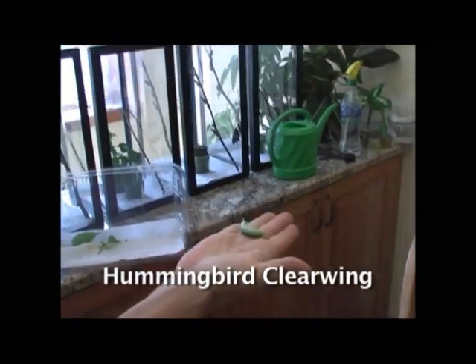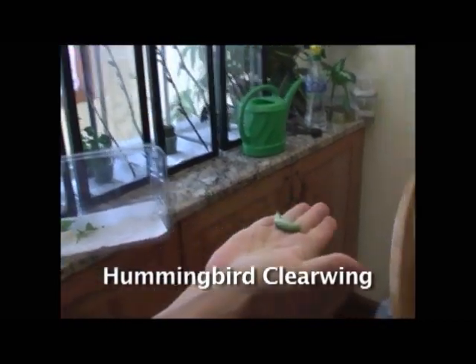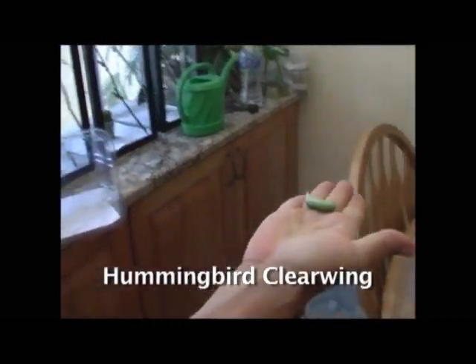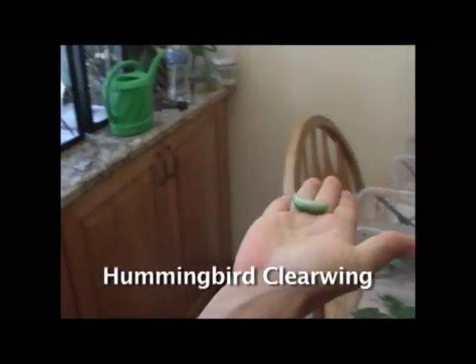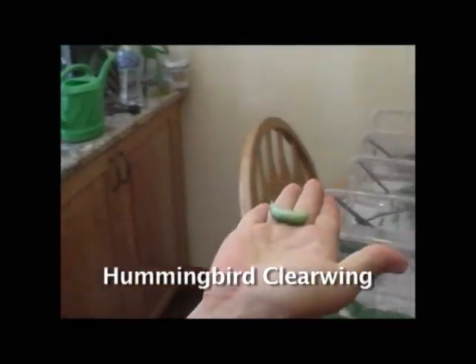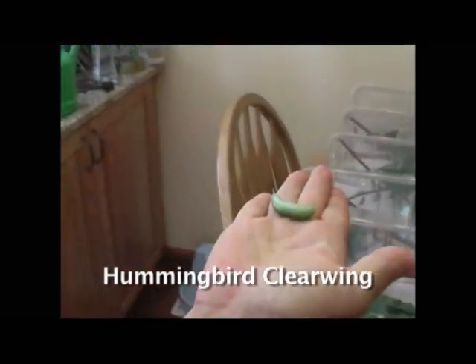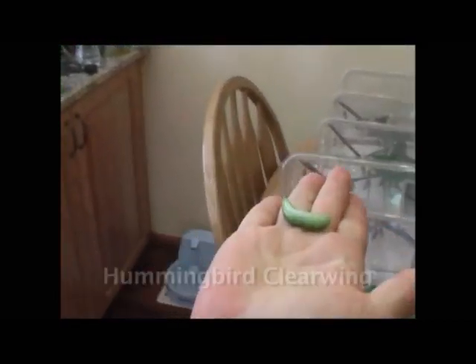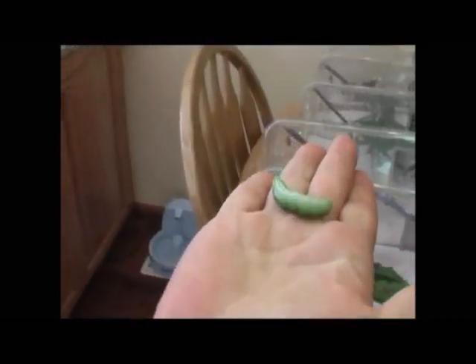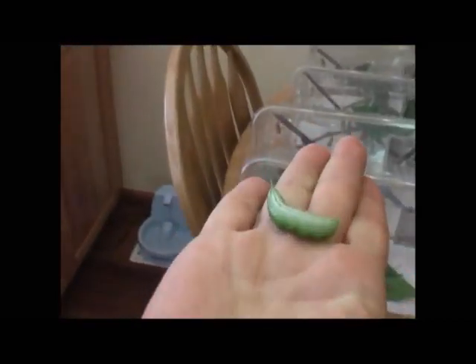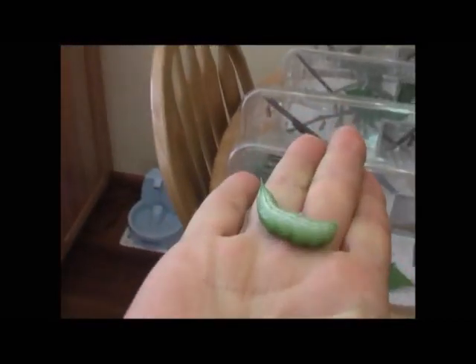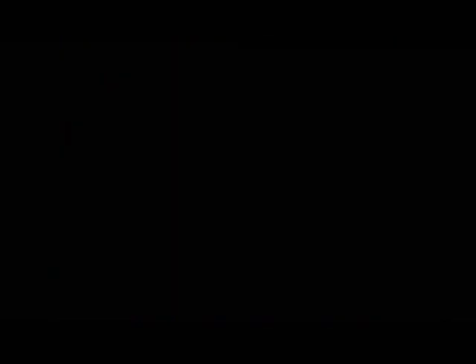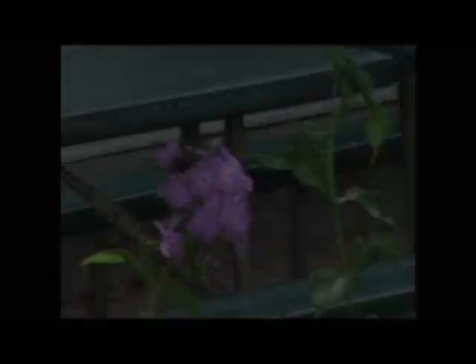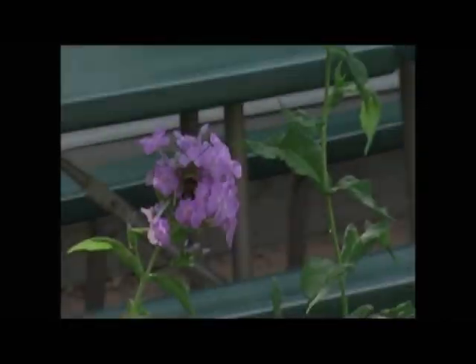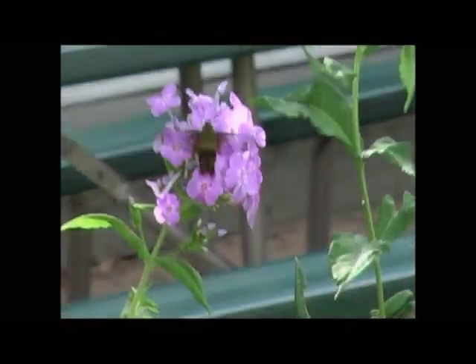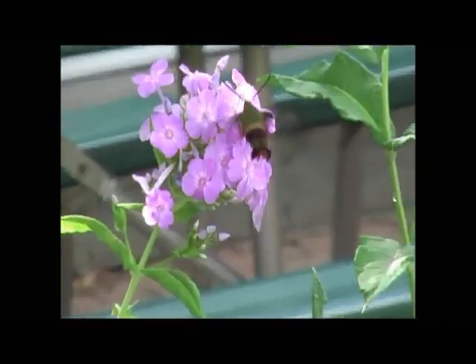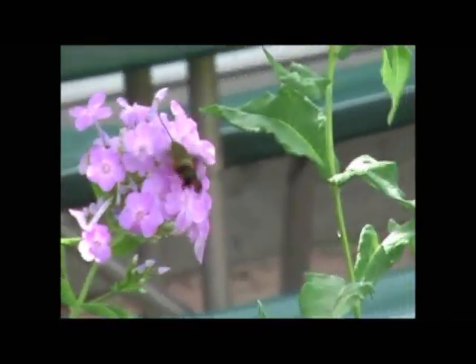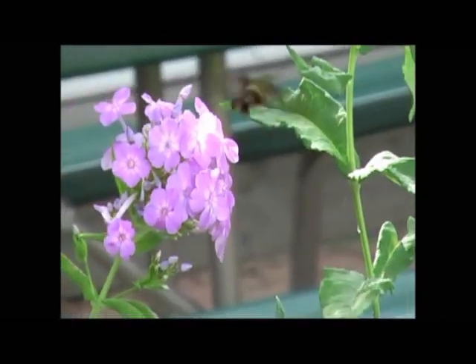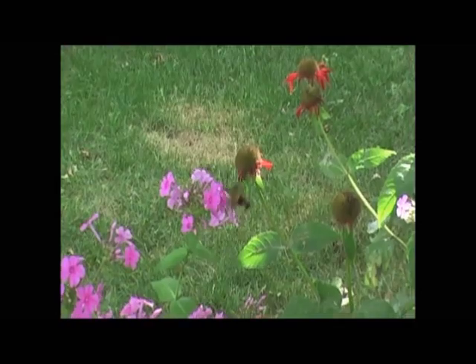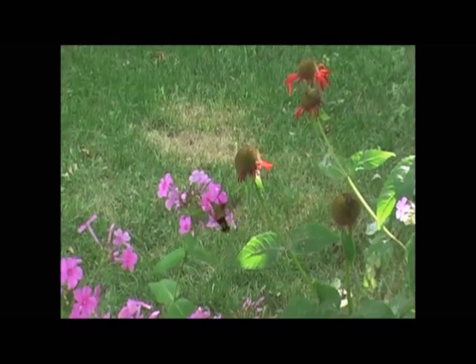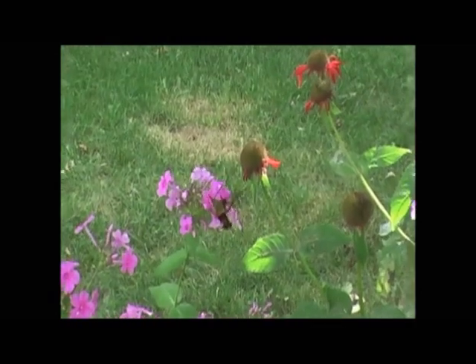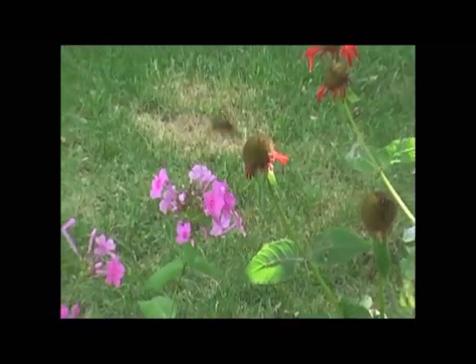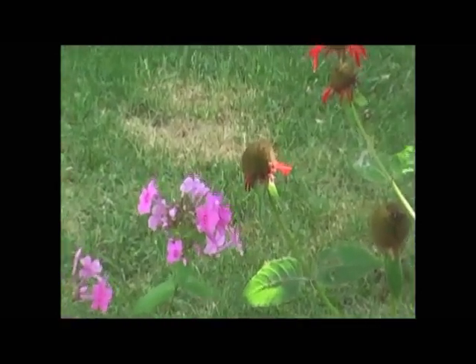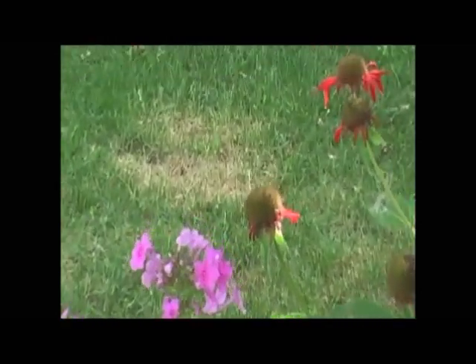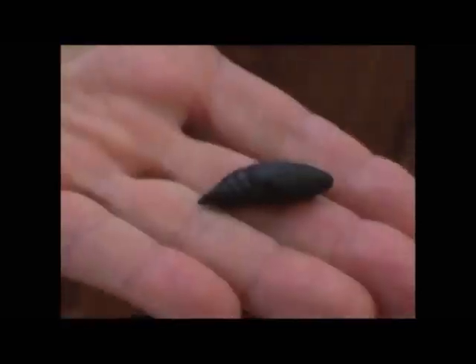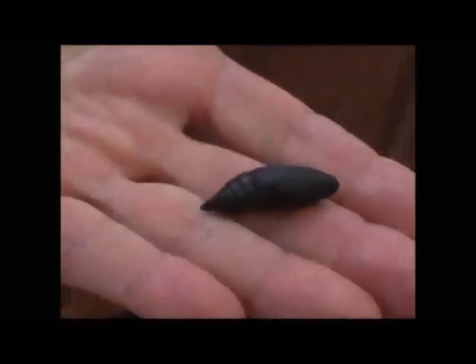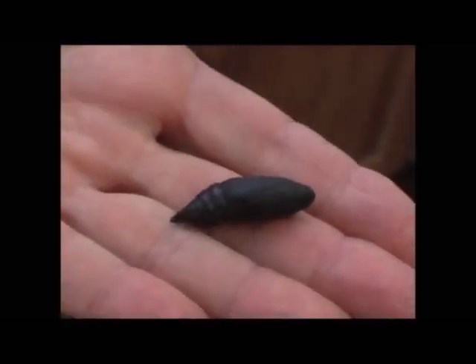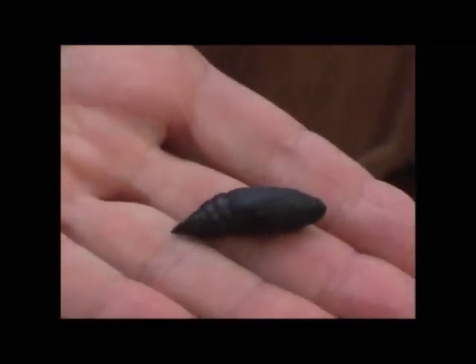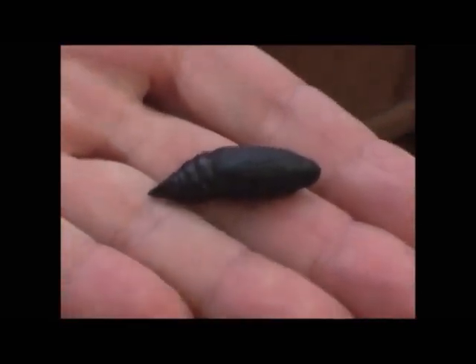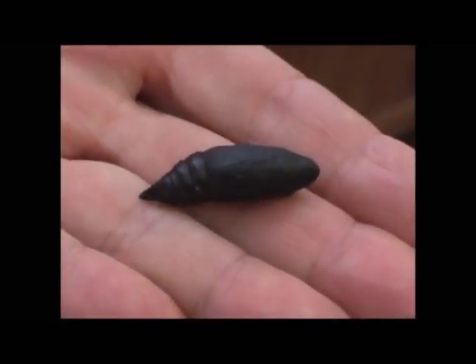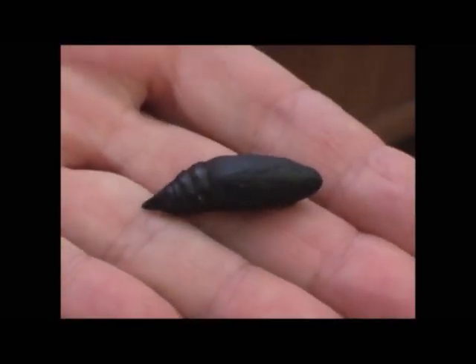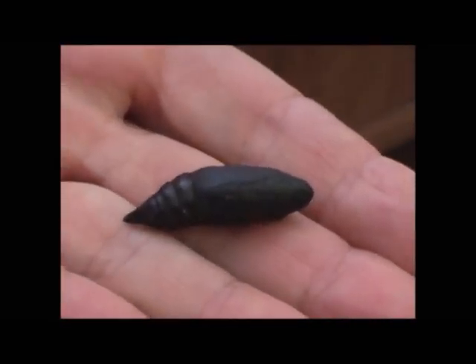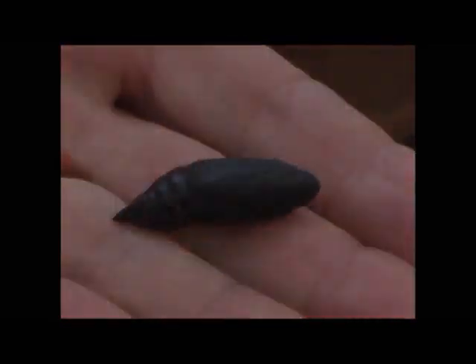This is a hummingbird clearwing. When it's a moth, it looks like a baby hummingbird. This is a naked pupa — it doesn't have the cocoon around it.